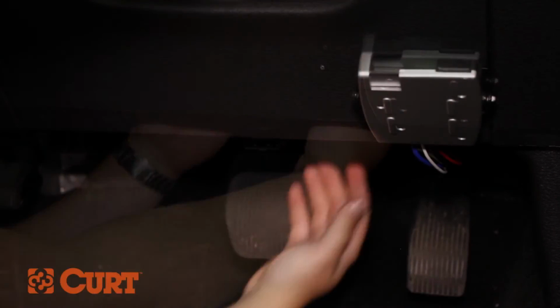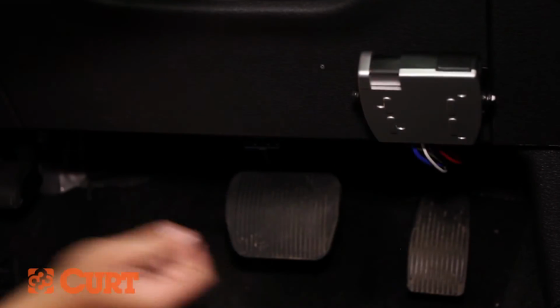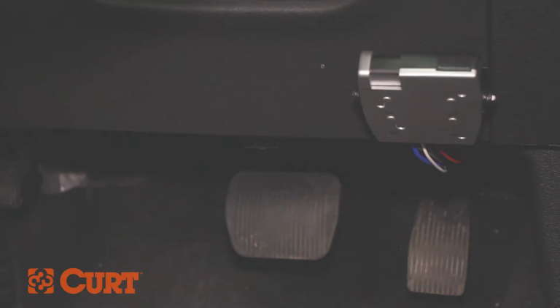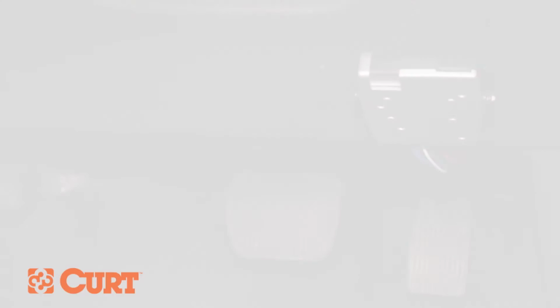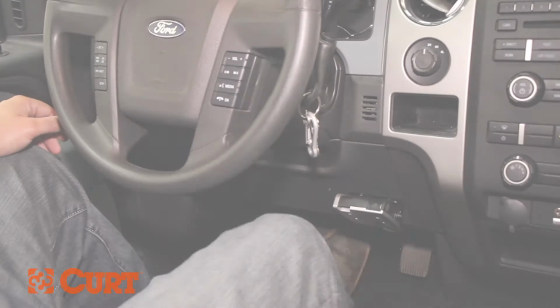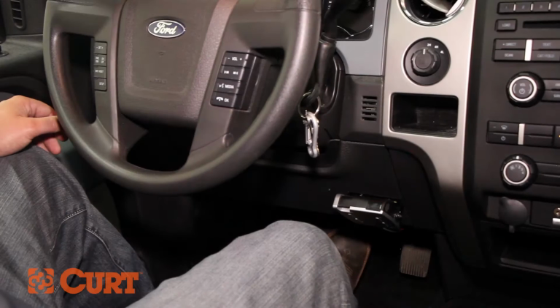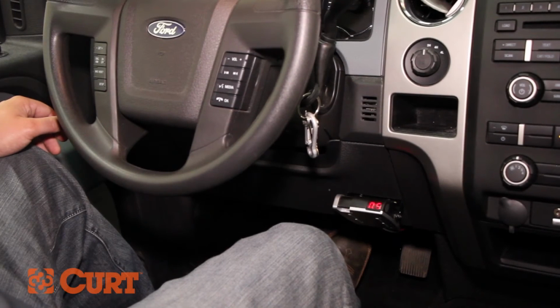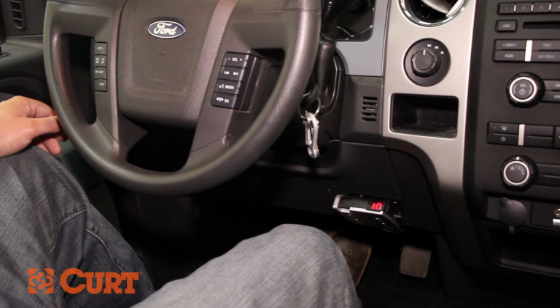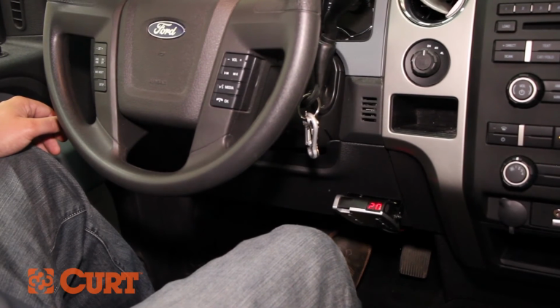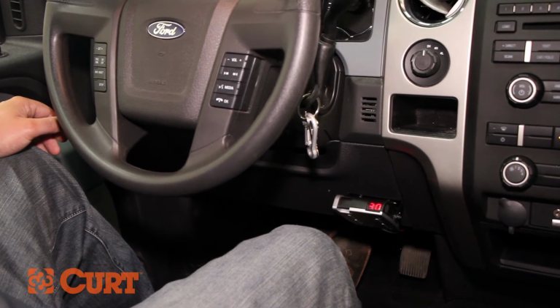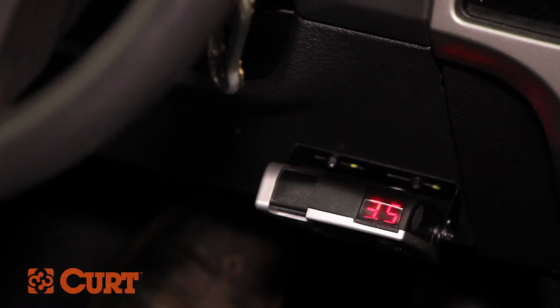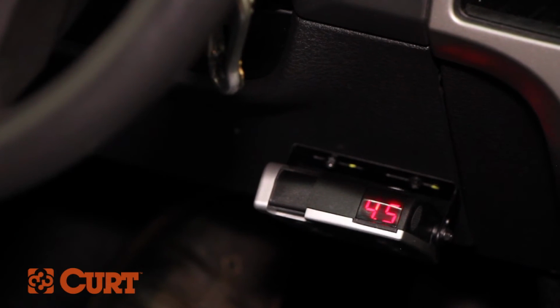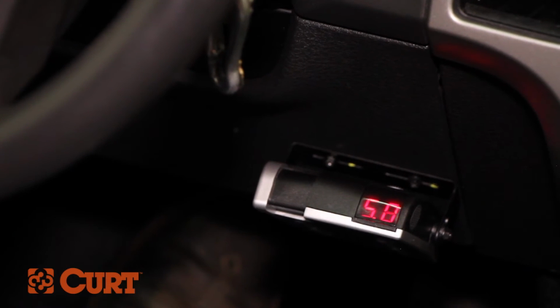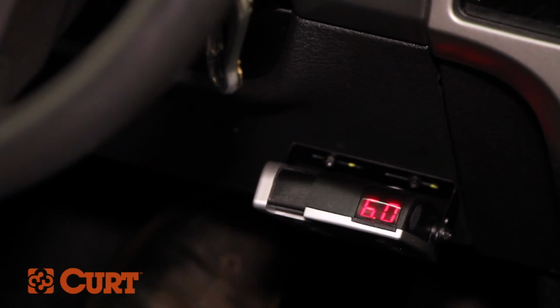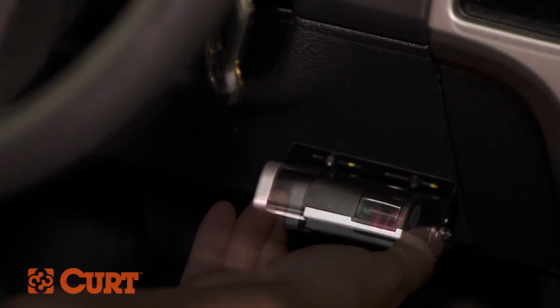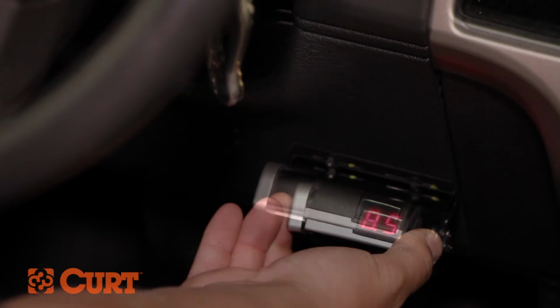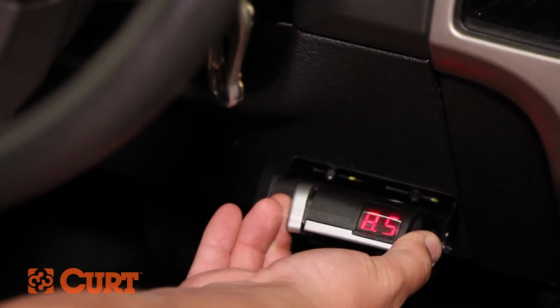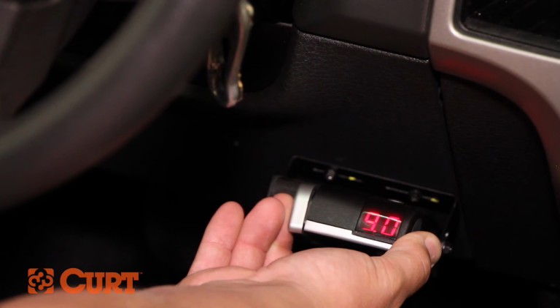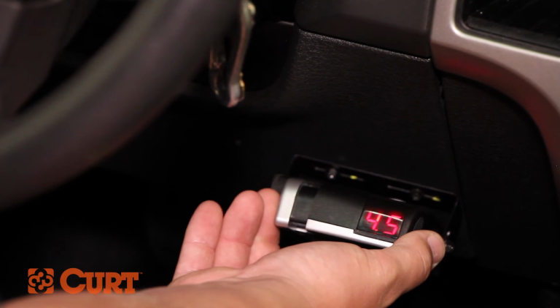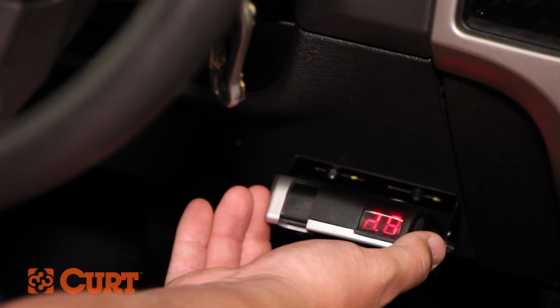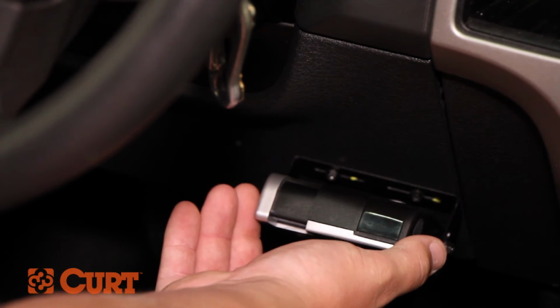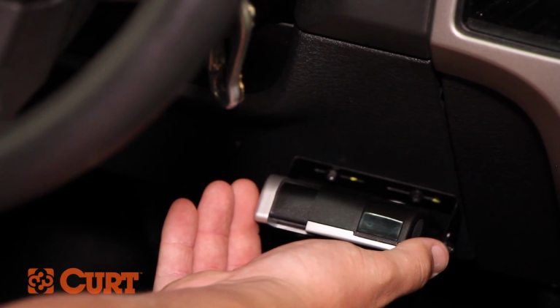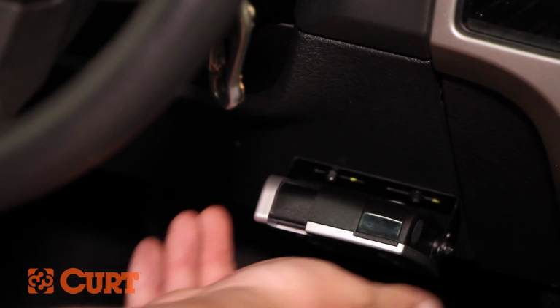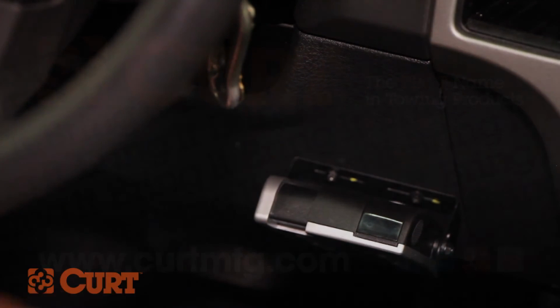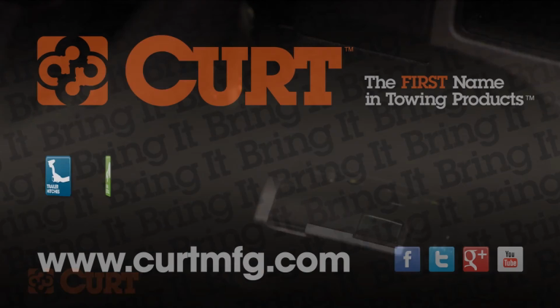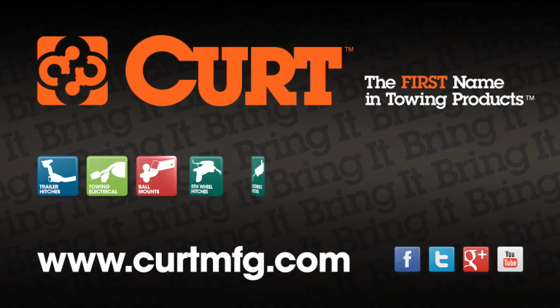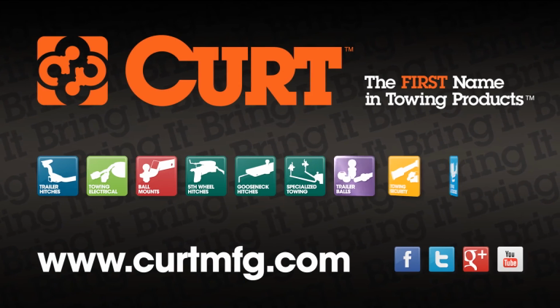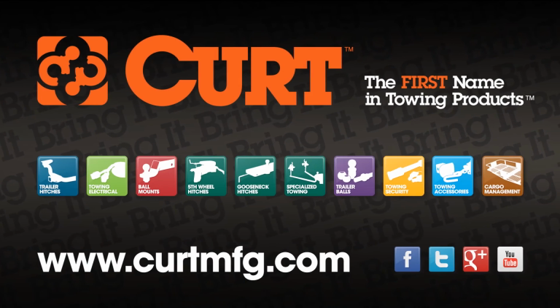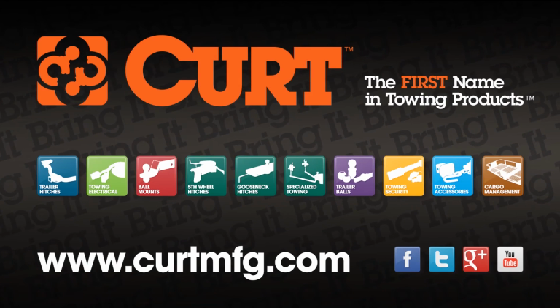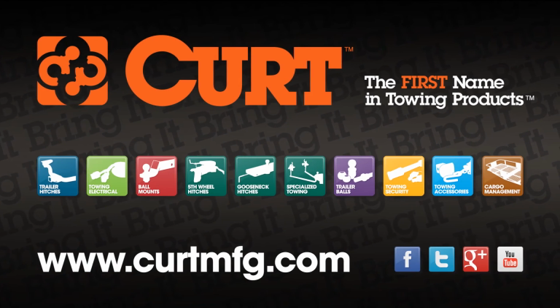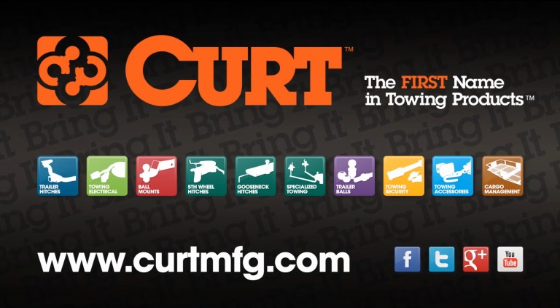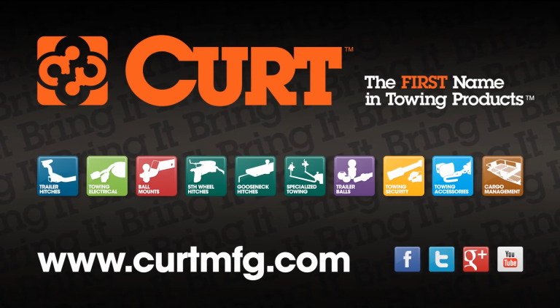This completes the installation of the CURT 51120 Discovery Brake Control. If you need to find the correct wiring harness for your vehicle, refer to the CURT application guide at curtmfg.com.